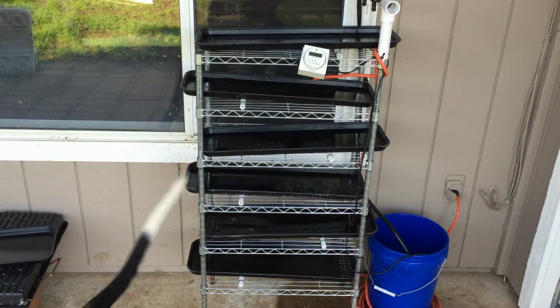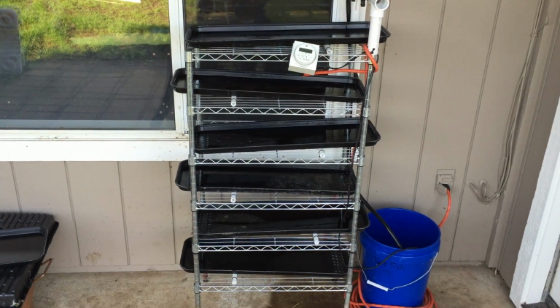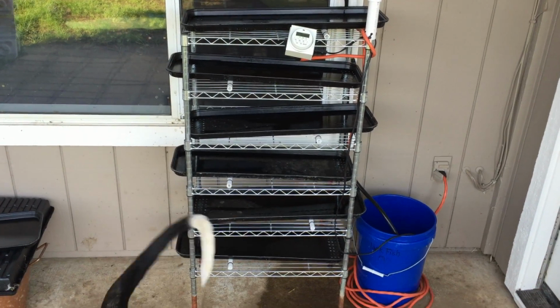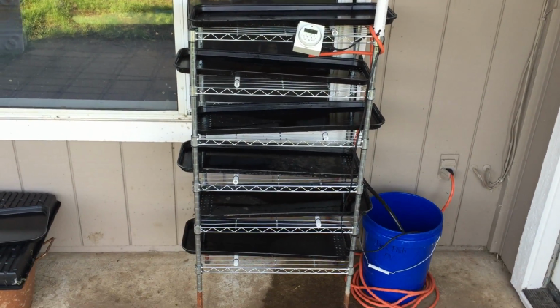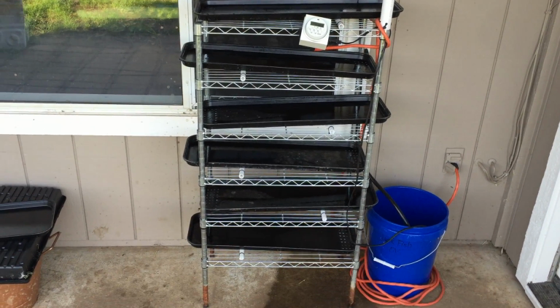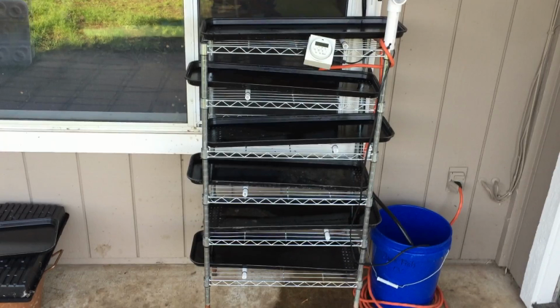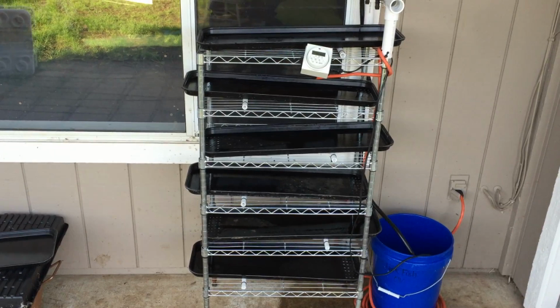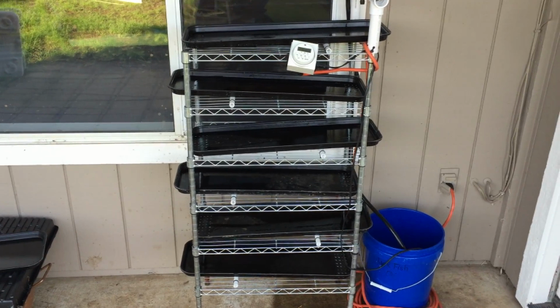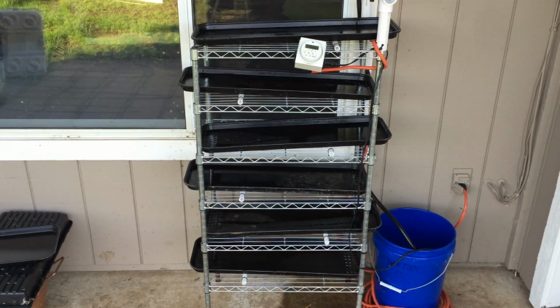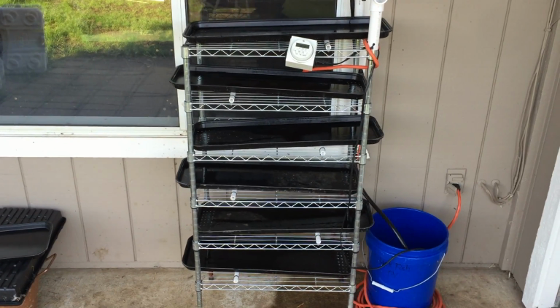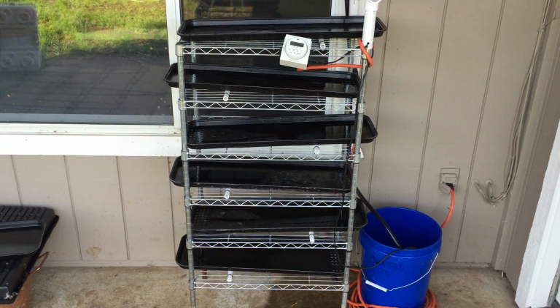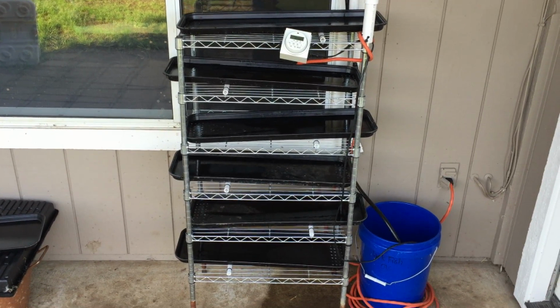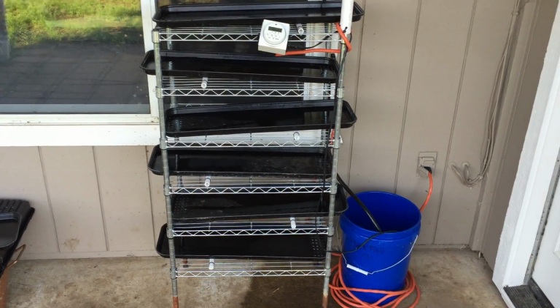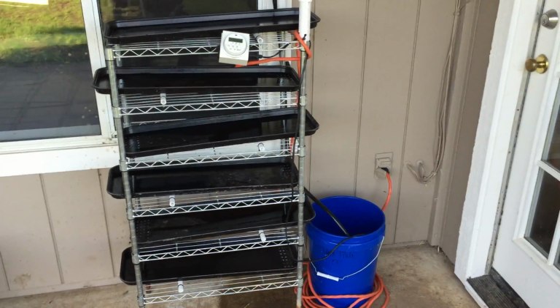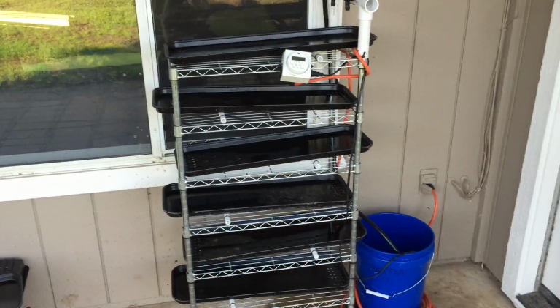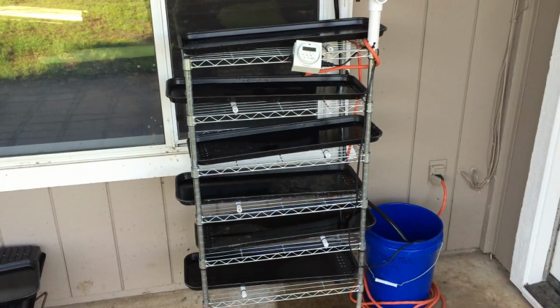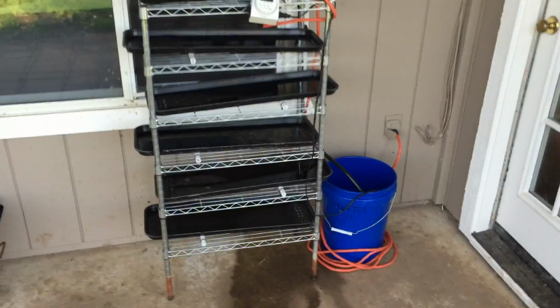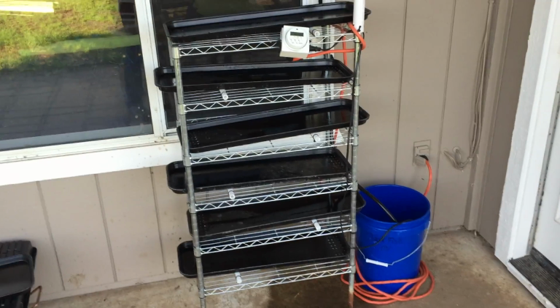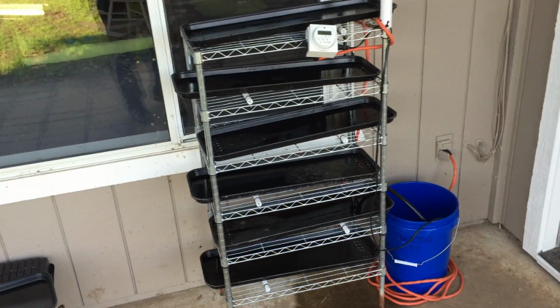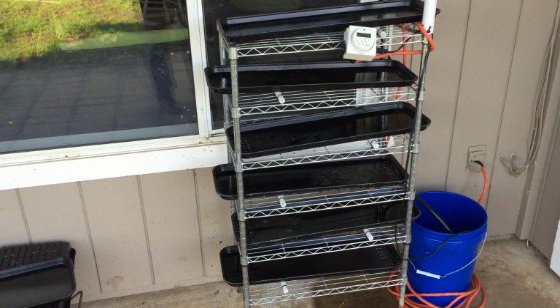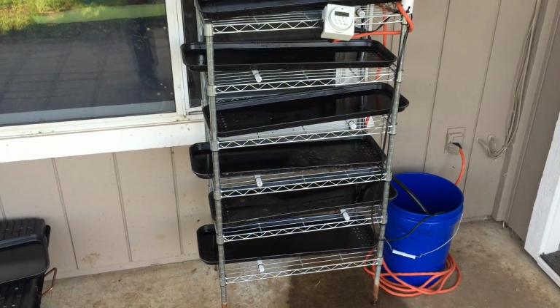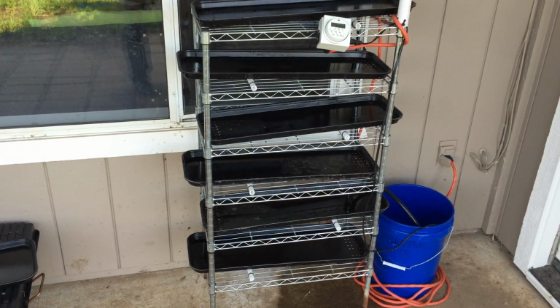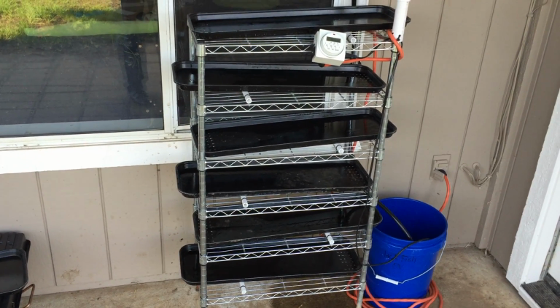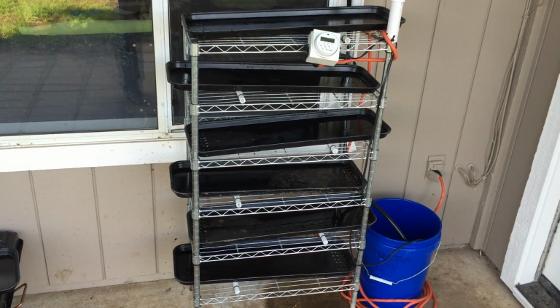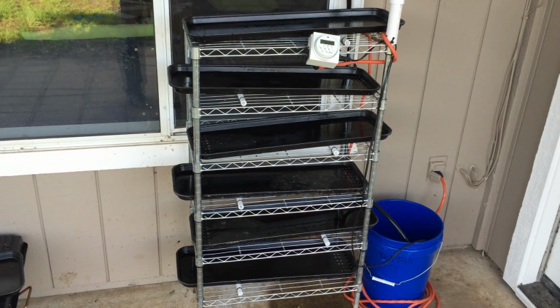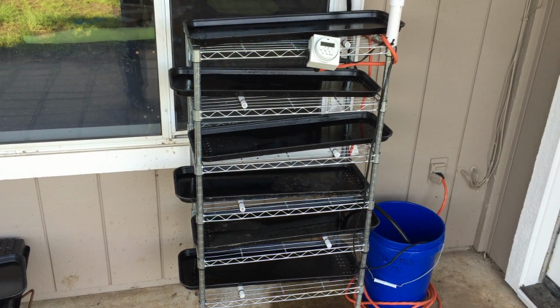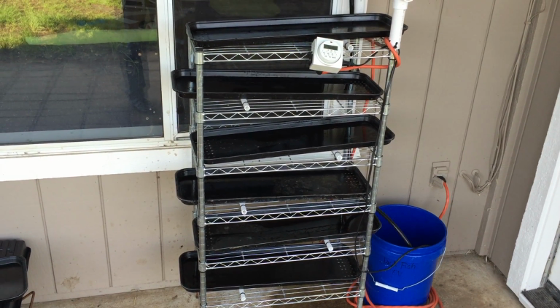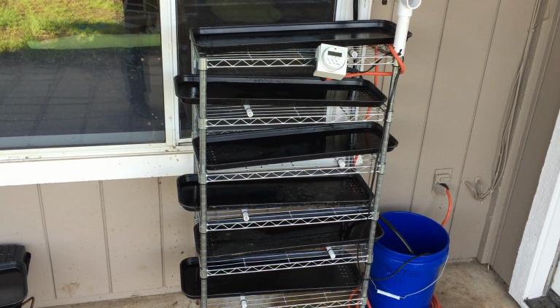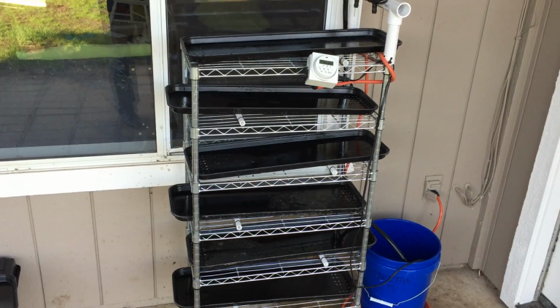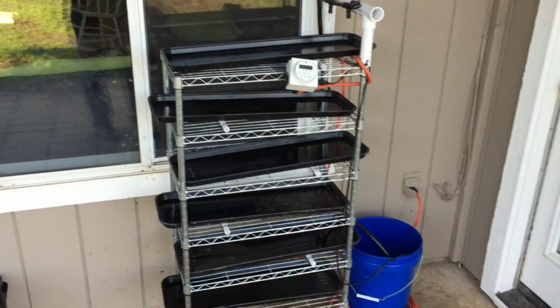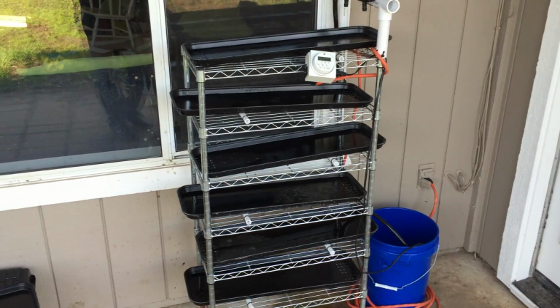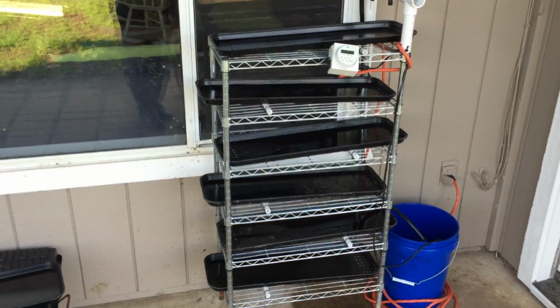Those six trays — basically every day I get a tray of wheat fodder, because it's about a six-day cycle once it gets out here. So that is the system.